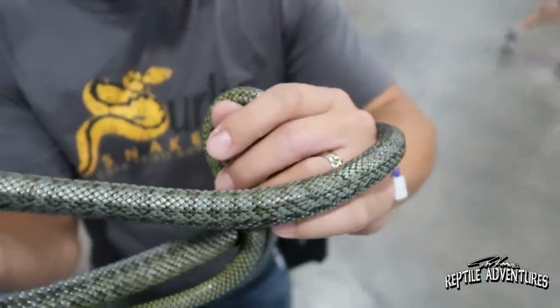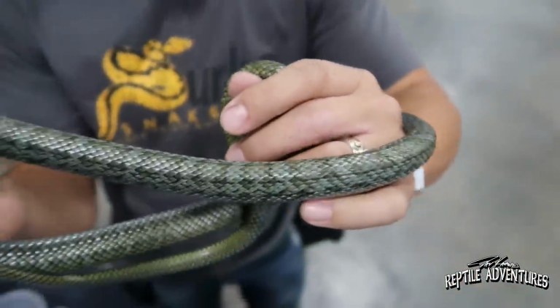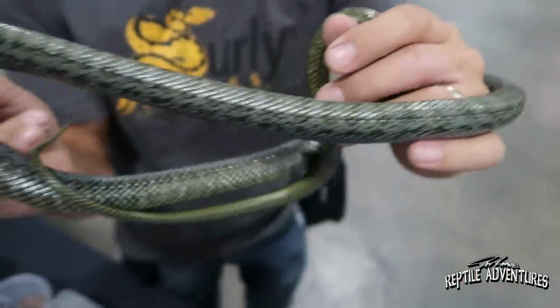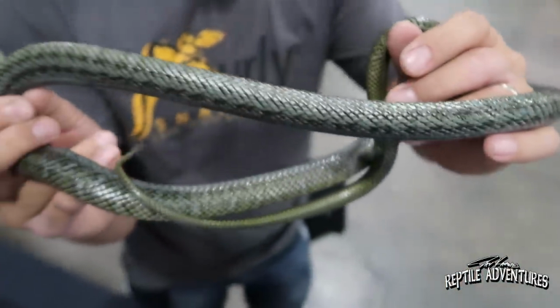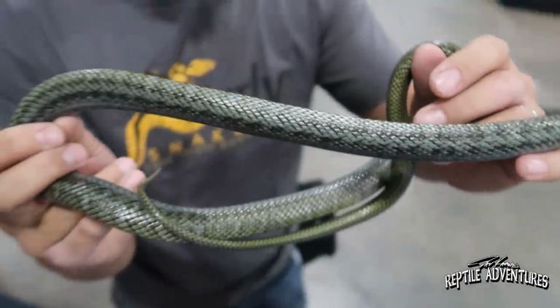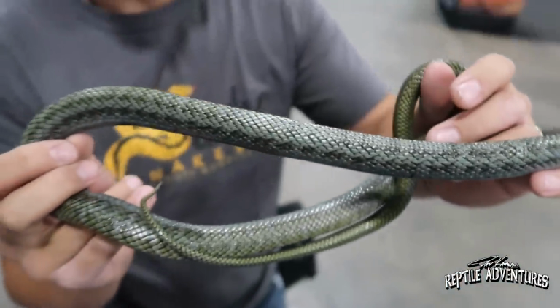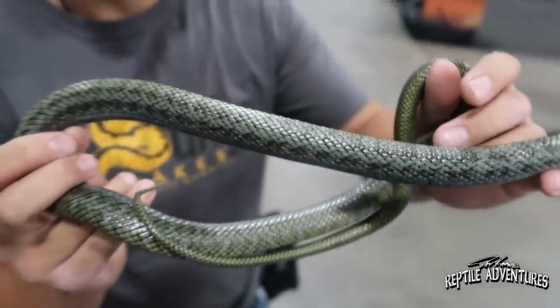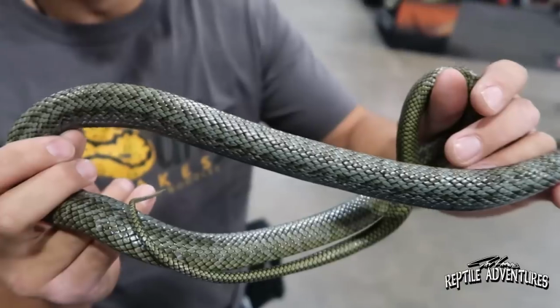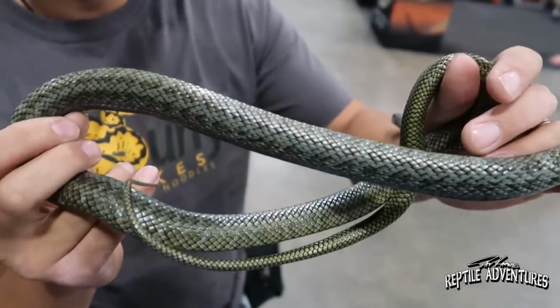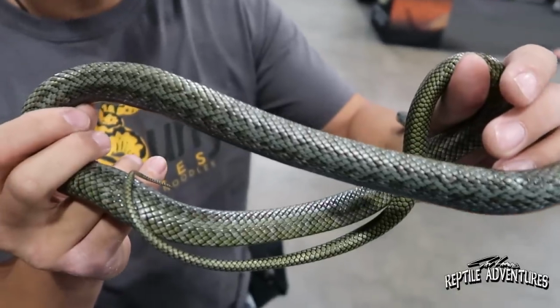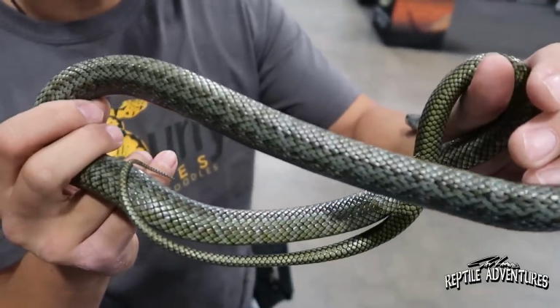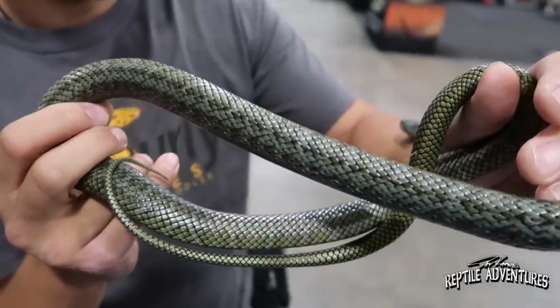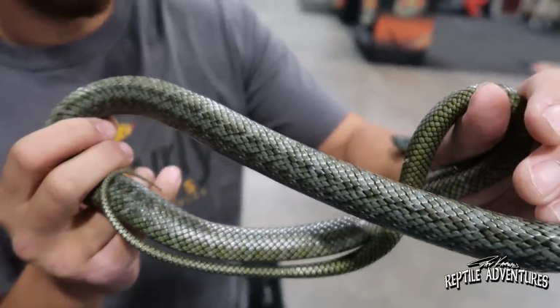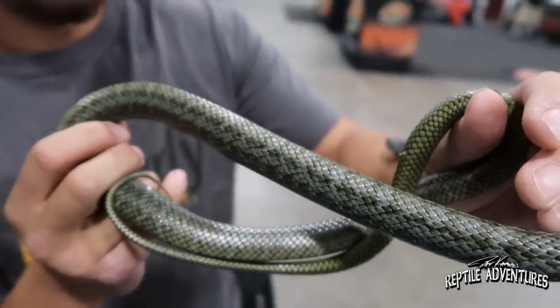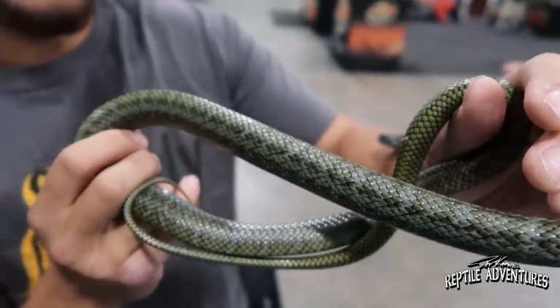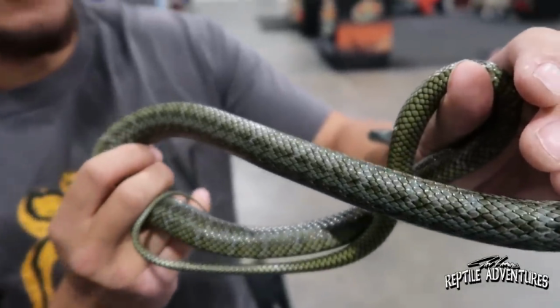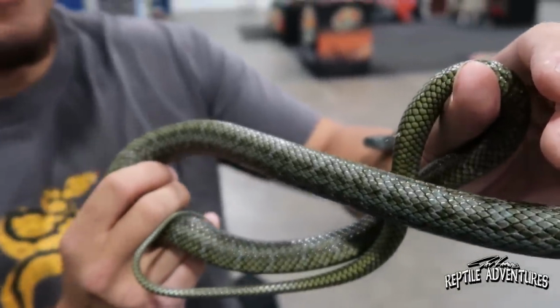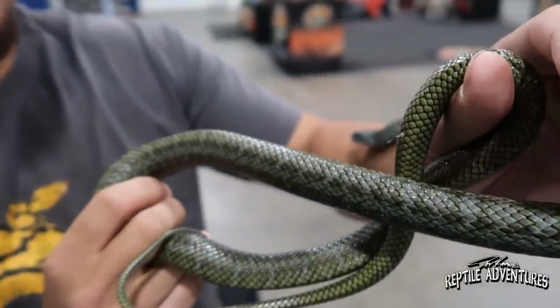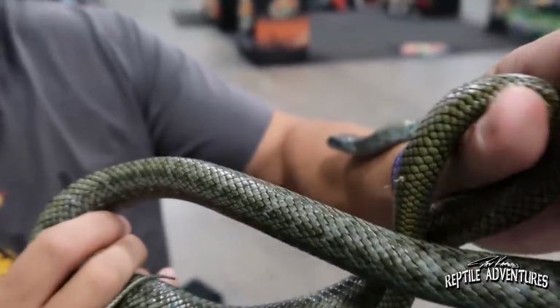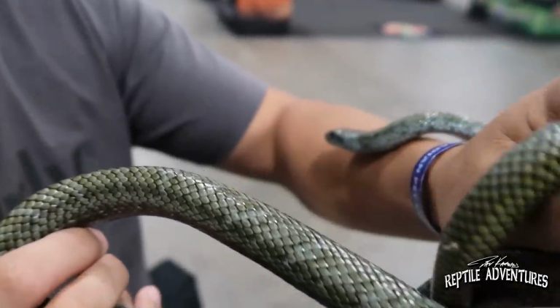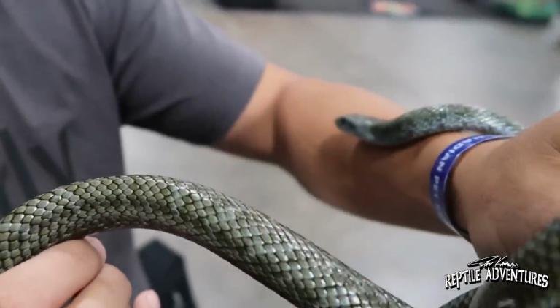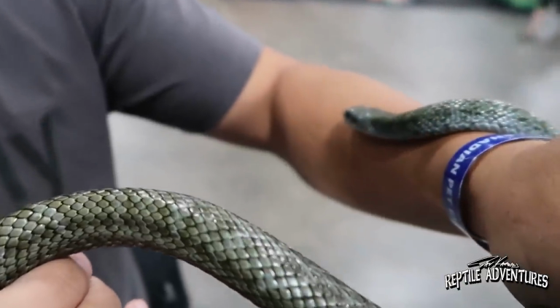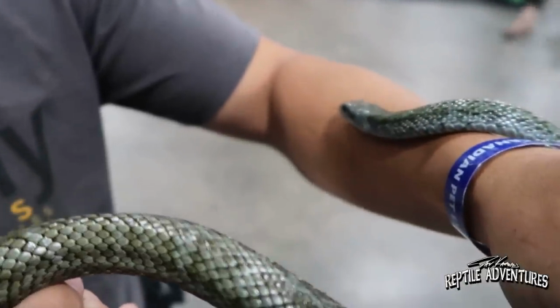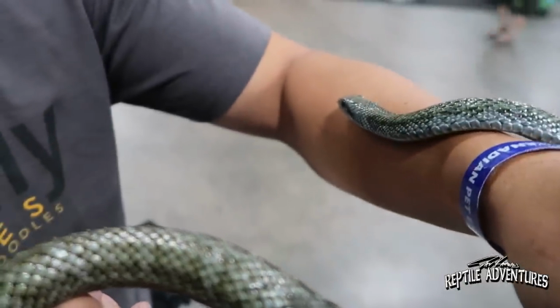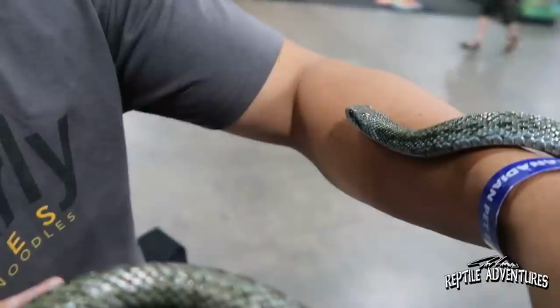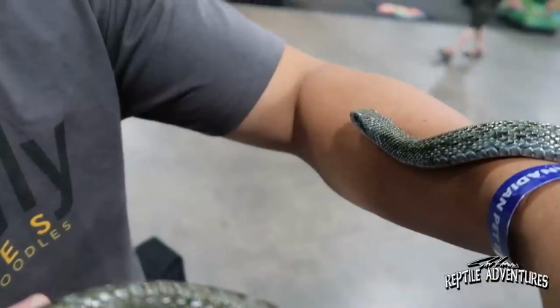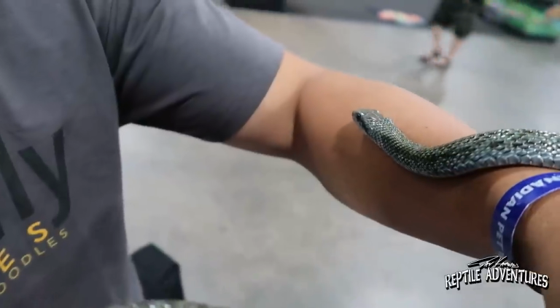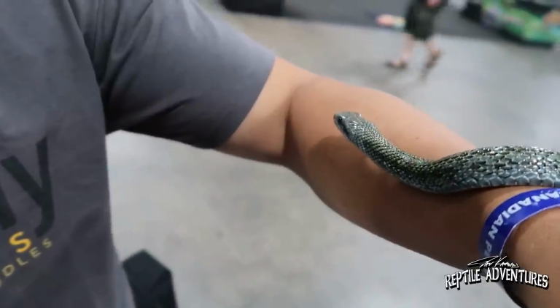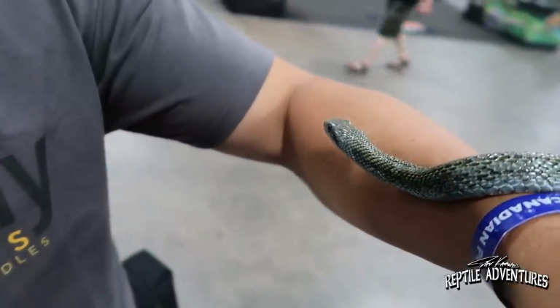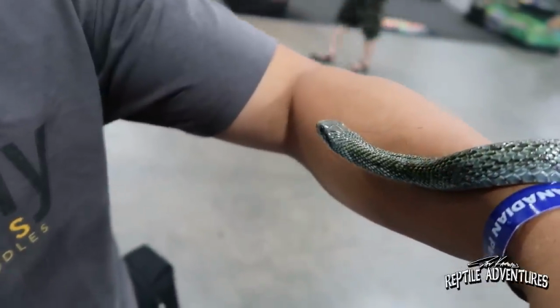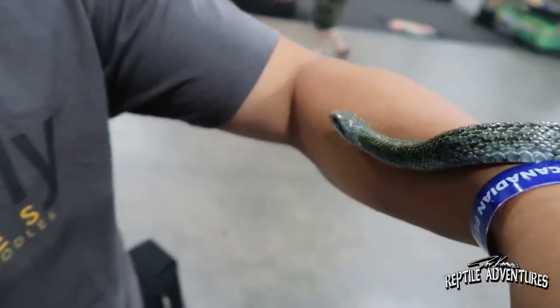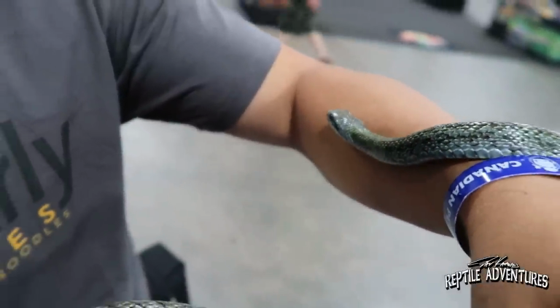They smell incredible too. These are the kind of snakes that everybody kind of overlooks, but they're just amazing snakes.